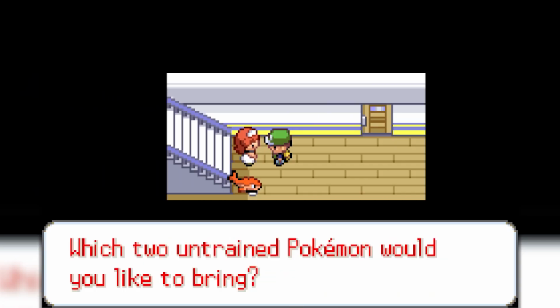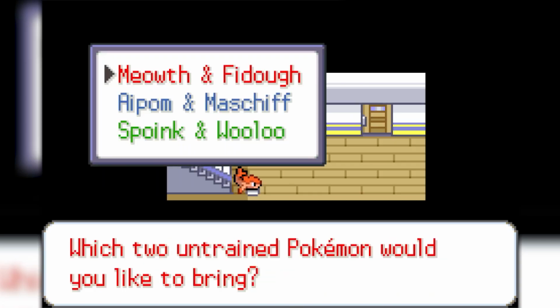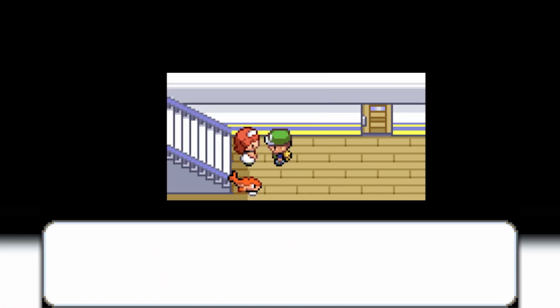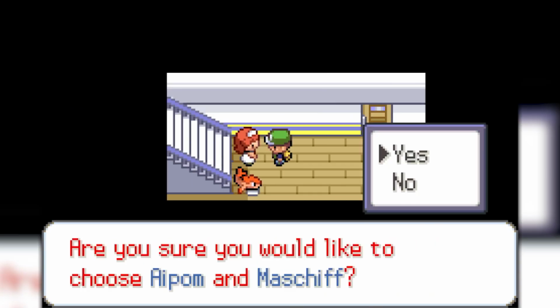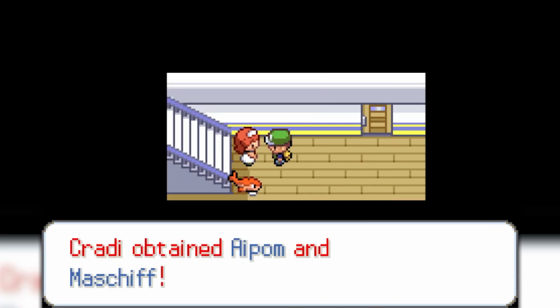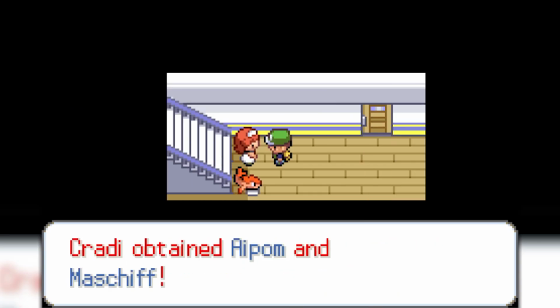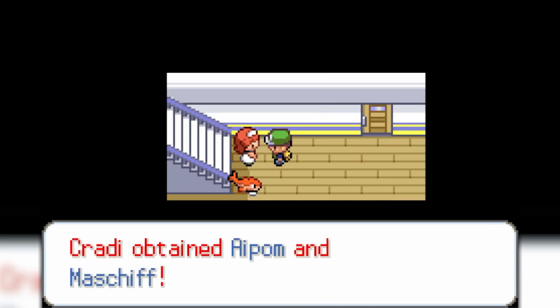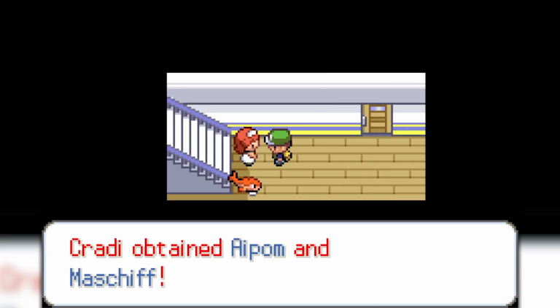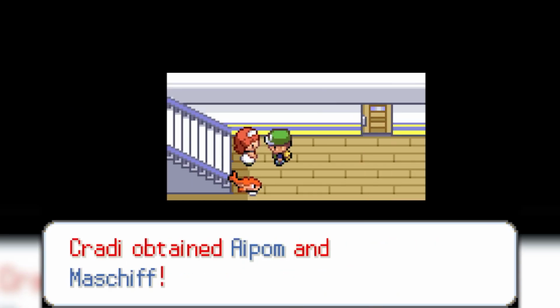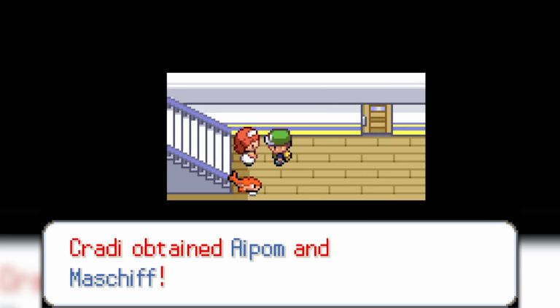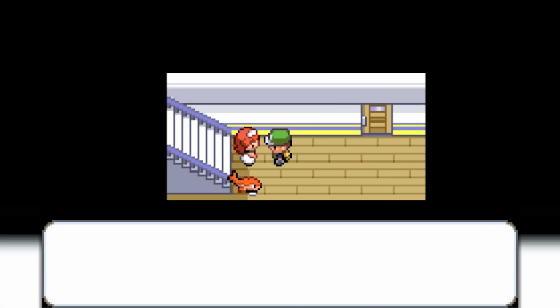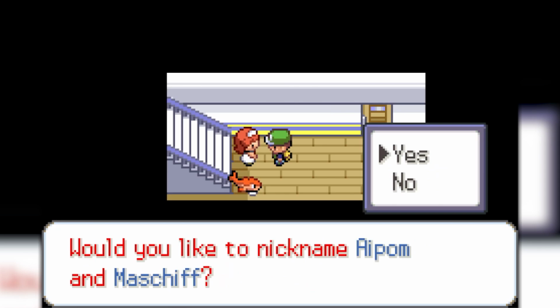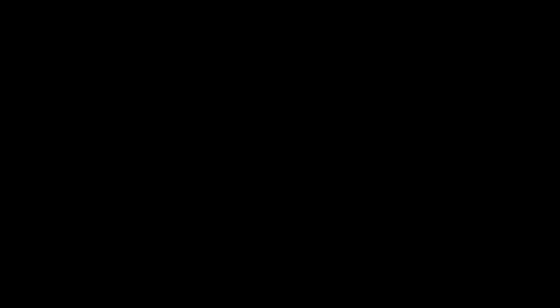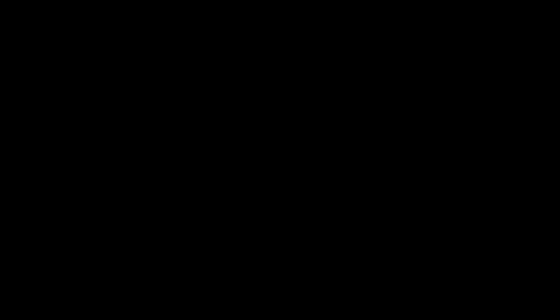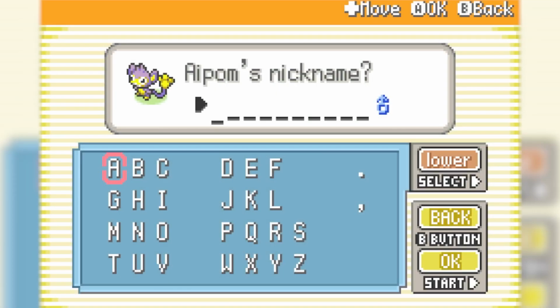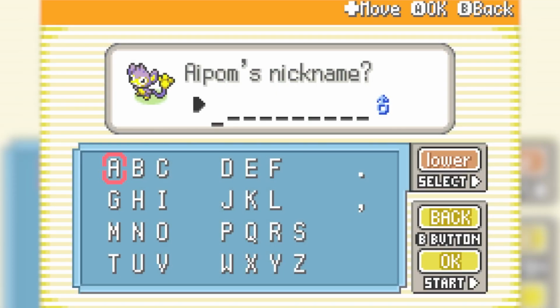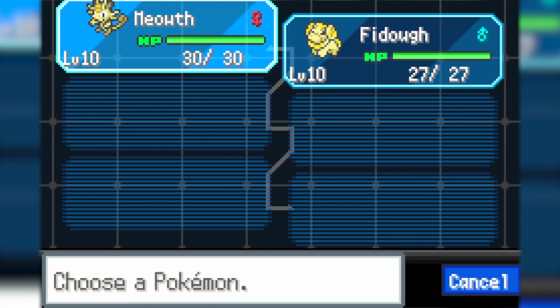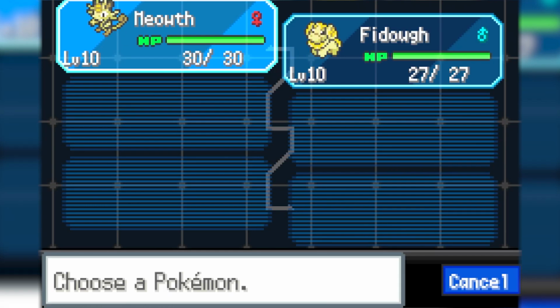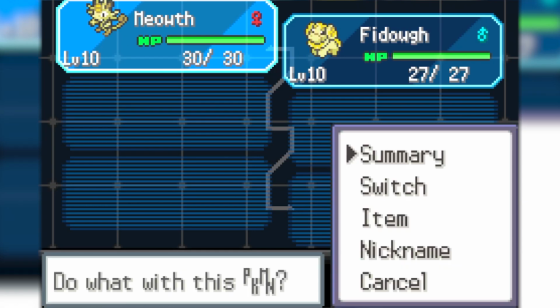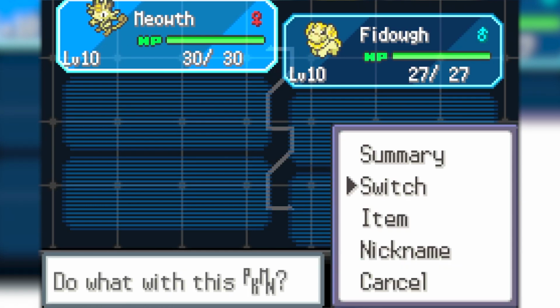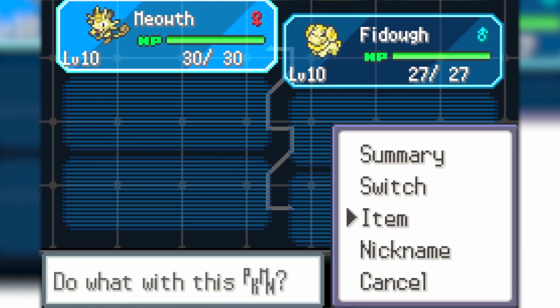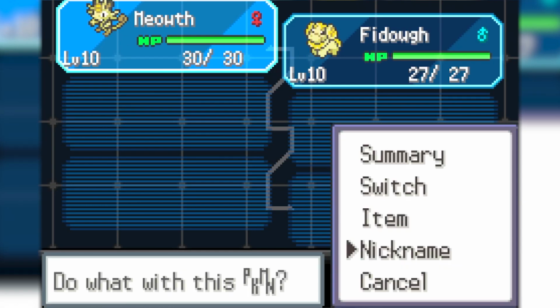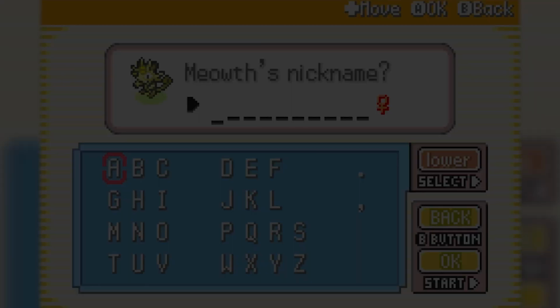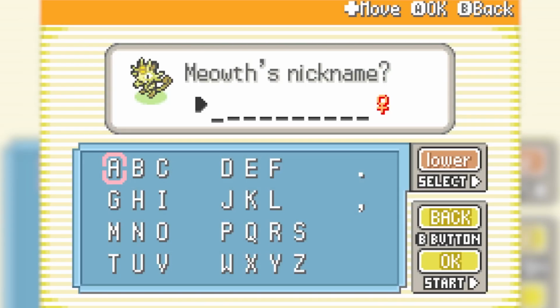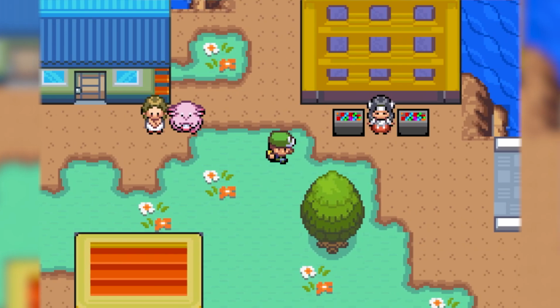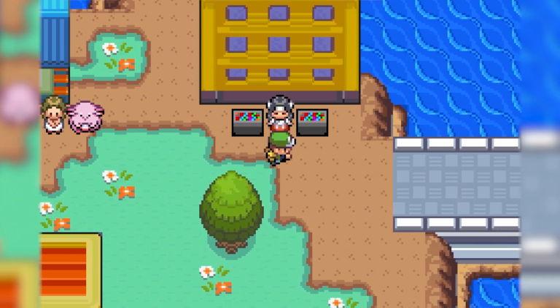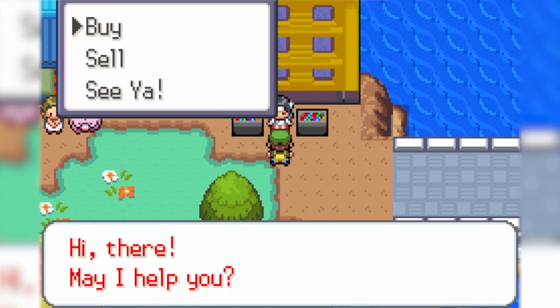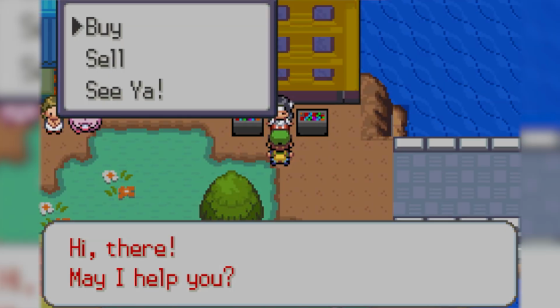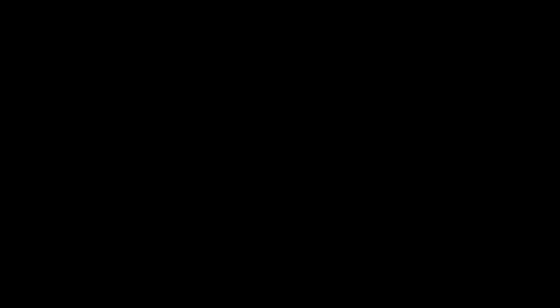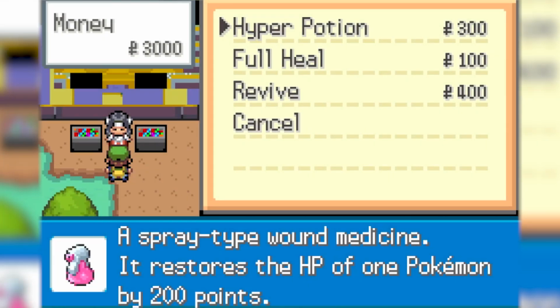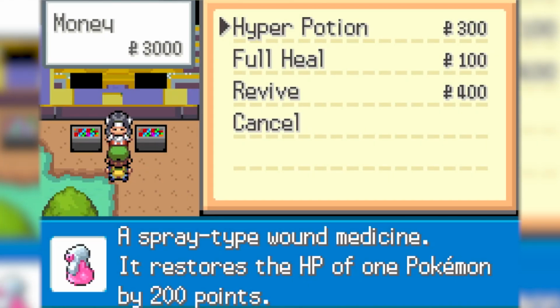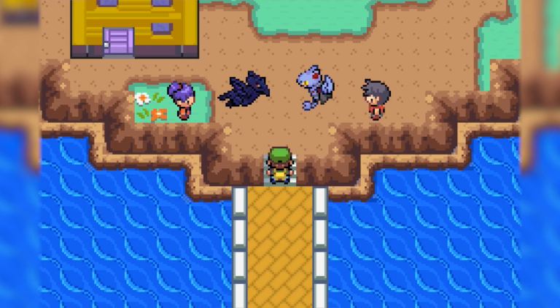Another small detail is when you obtain your Pokemon at the beginning of the game, you are asked to set their nicknames, but of course you can always do this straight from the Pokemon menu. On top of all this, I made dozens of small detail changes and bug fixes to polish the game more.